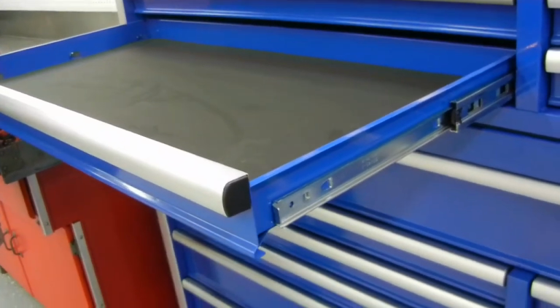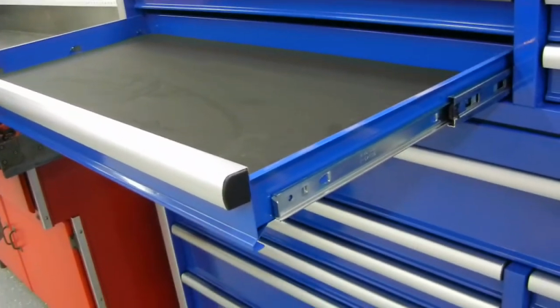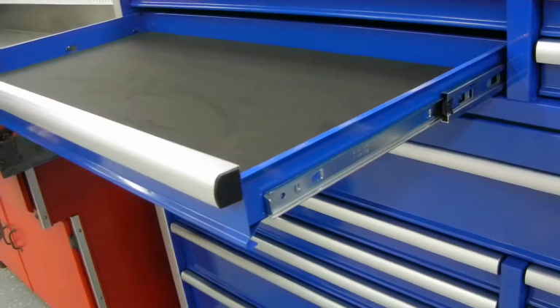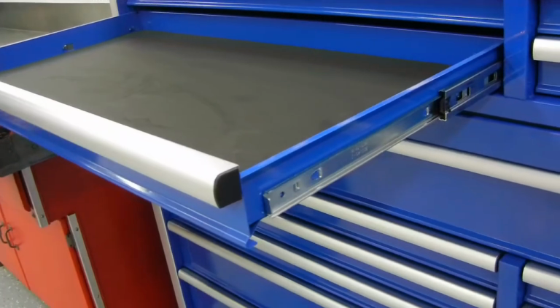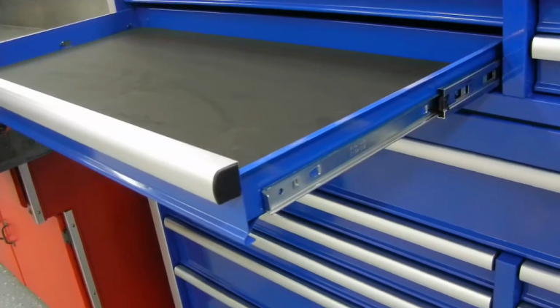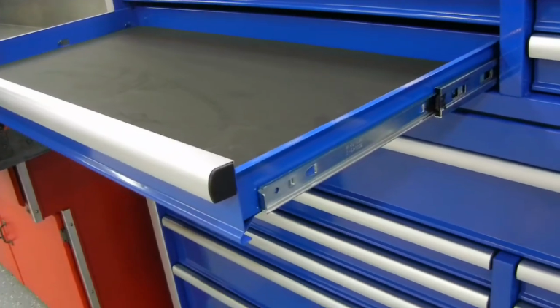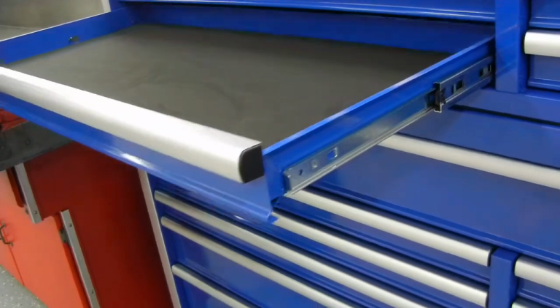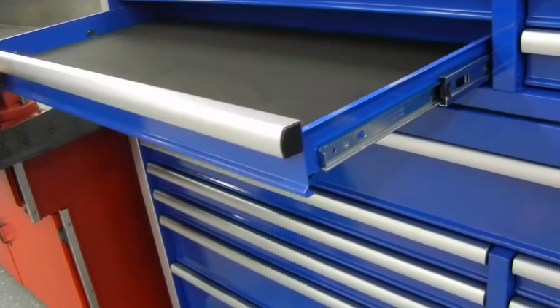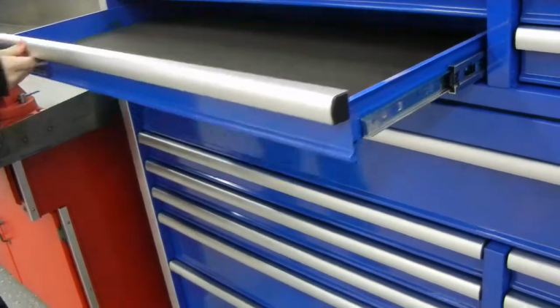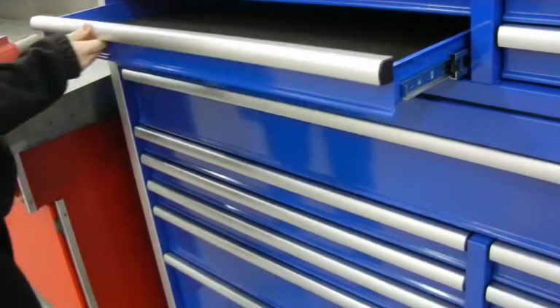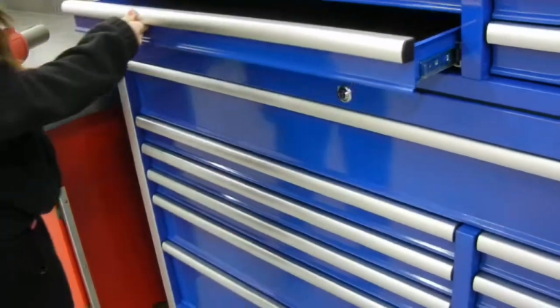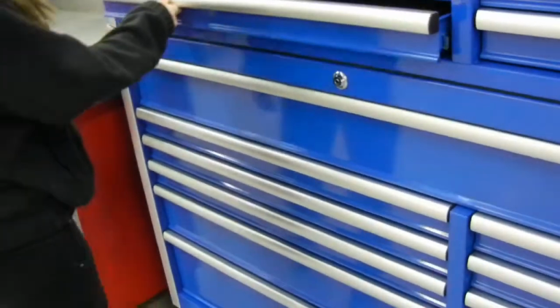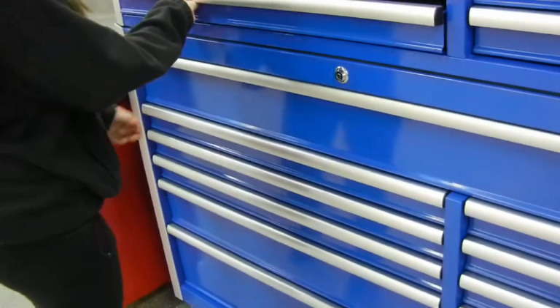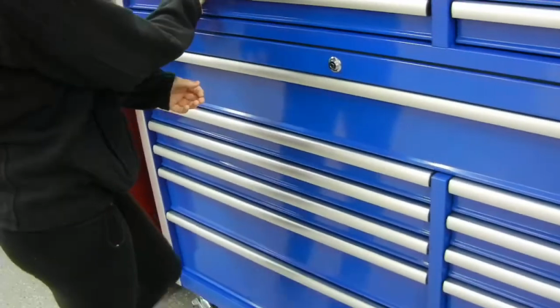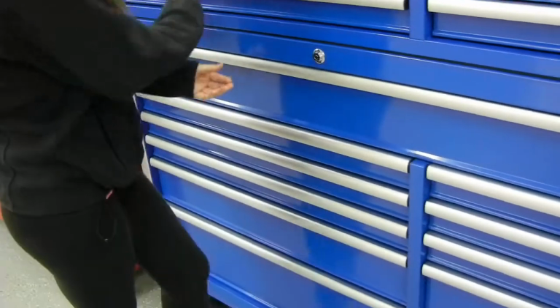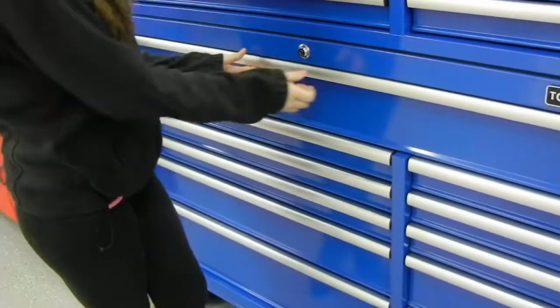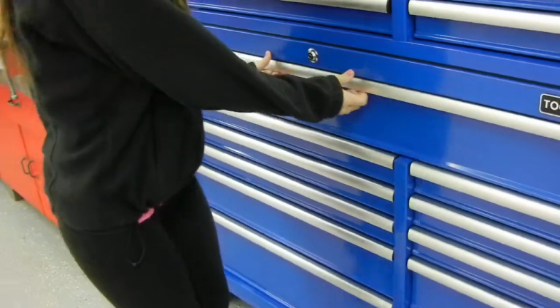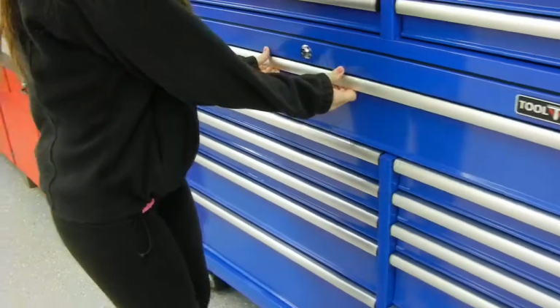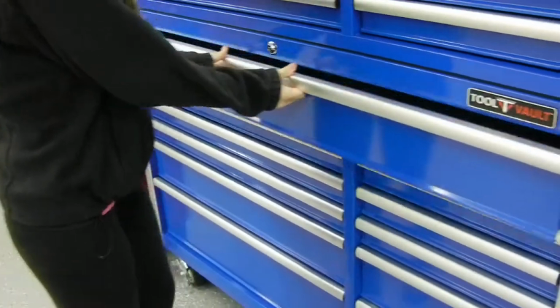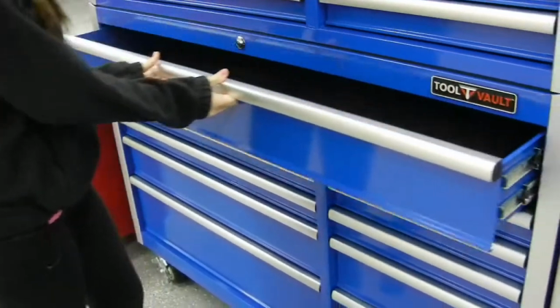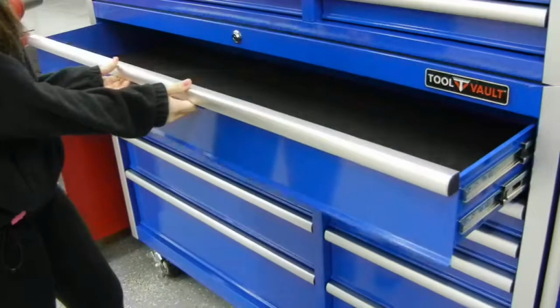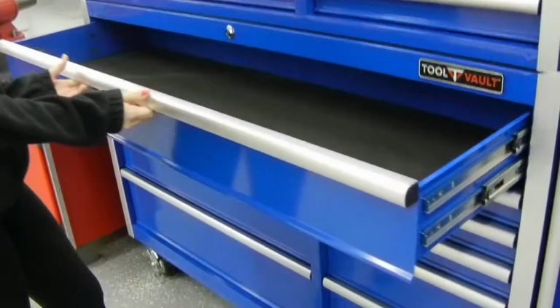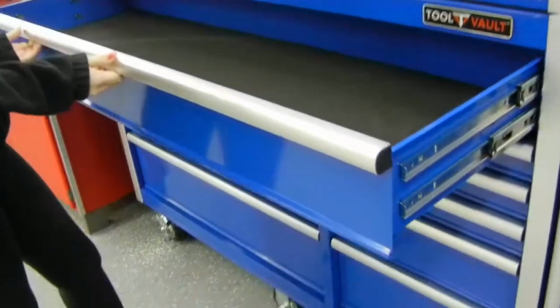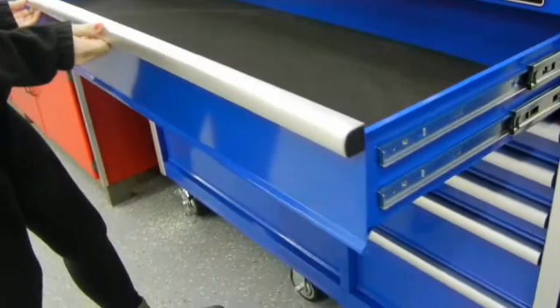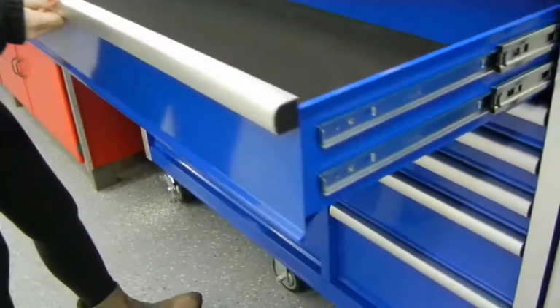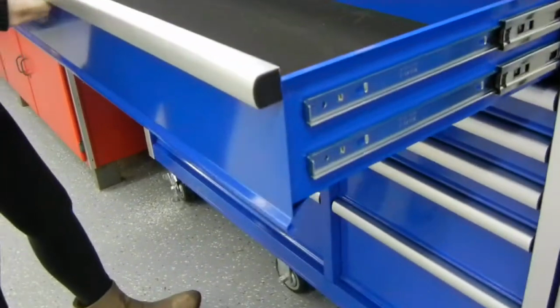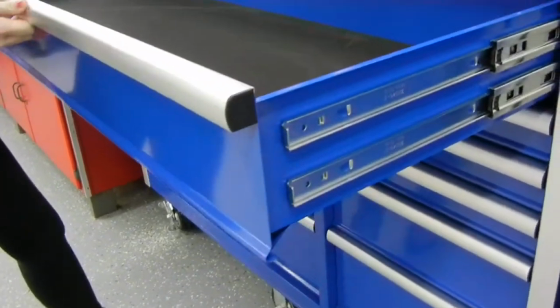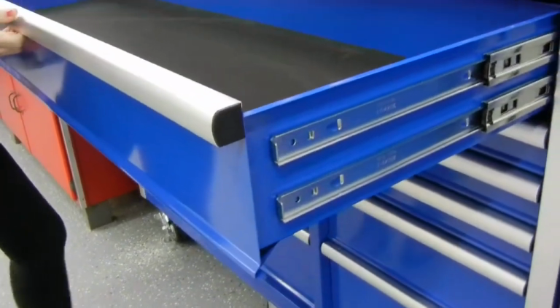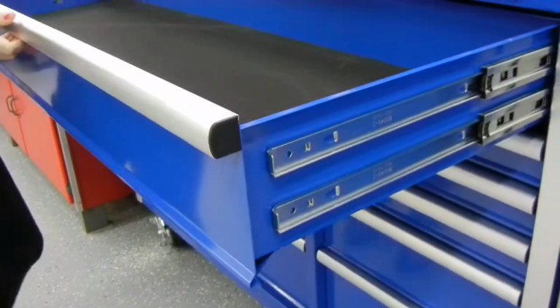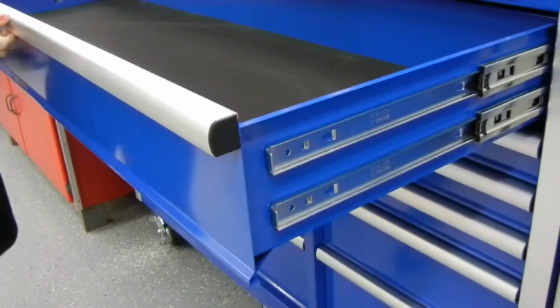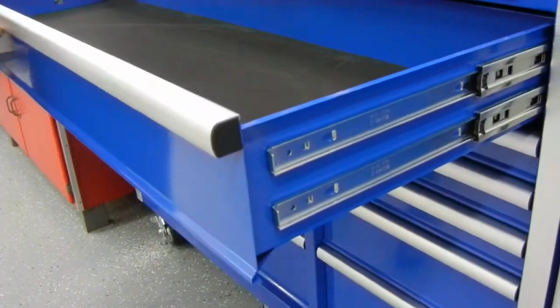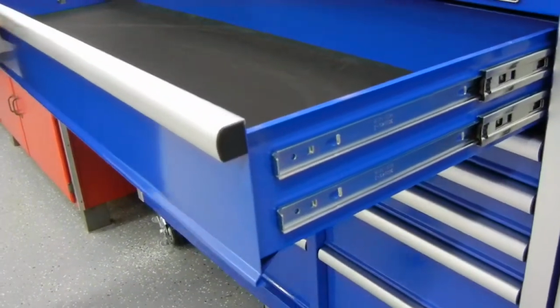The bottom box has a large full-length drawer on the top, and the larger drawers have twin slides on them.